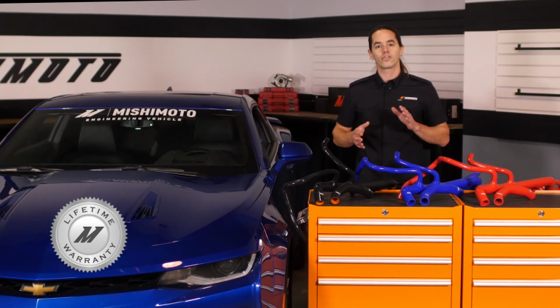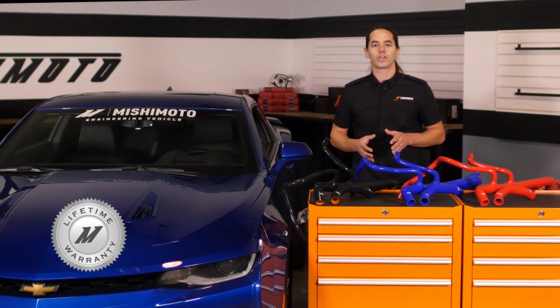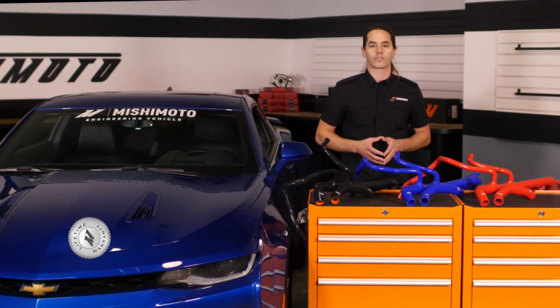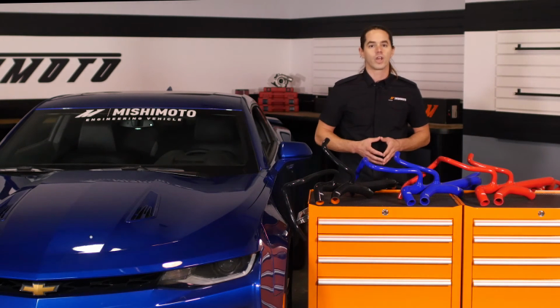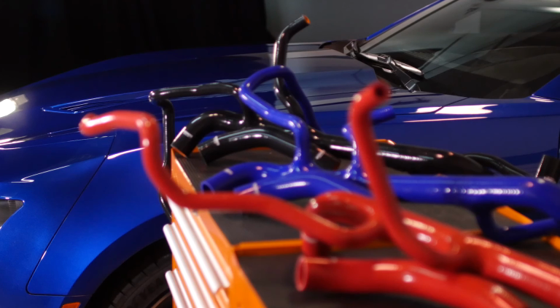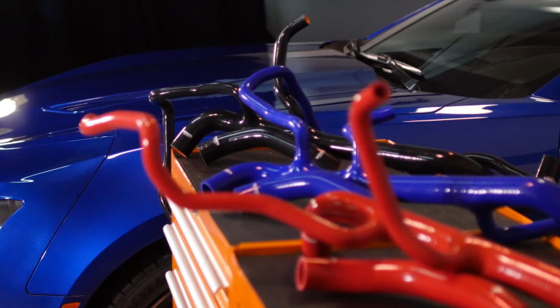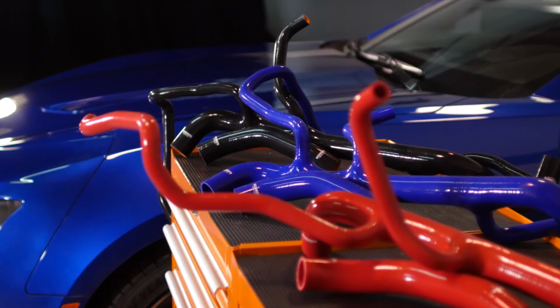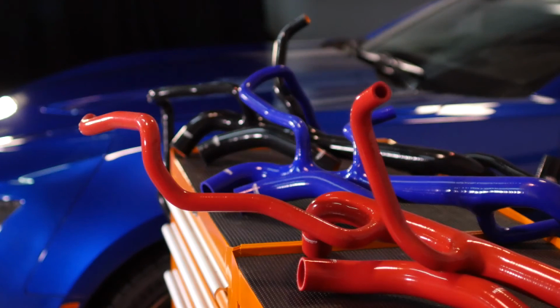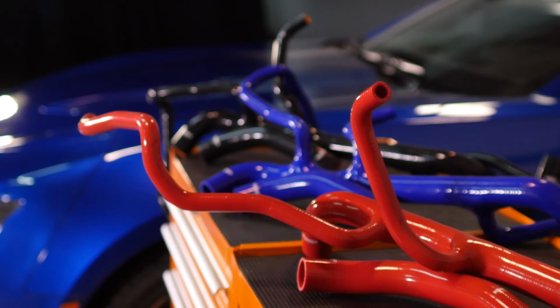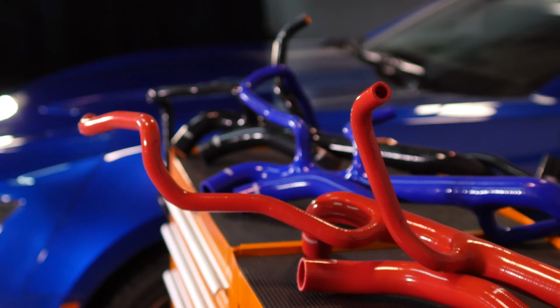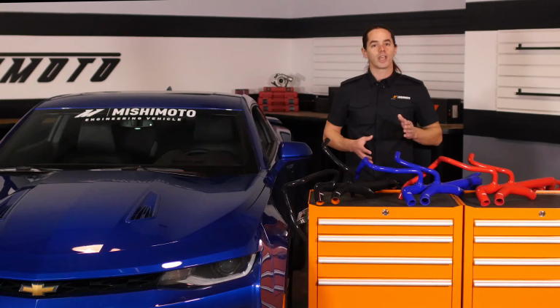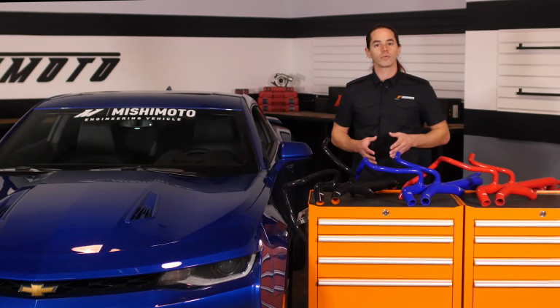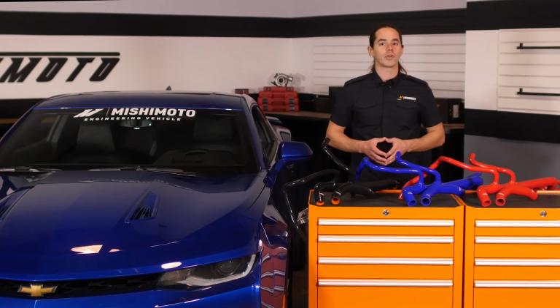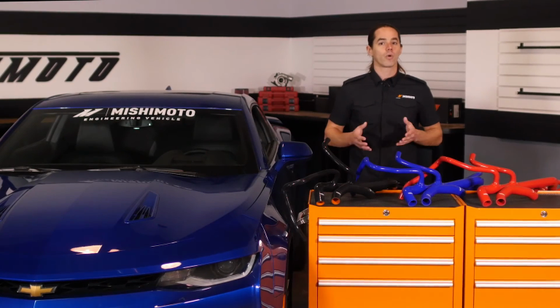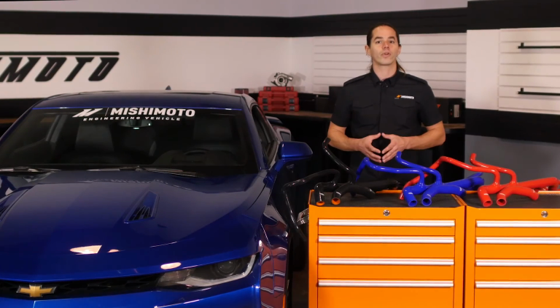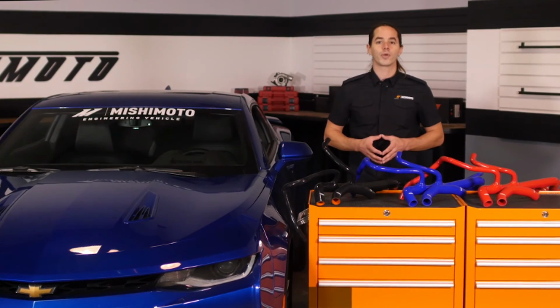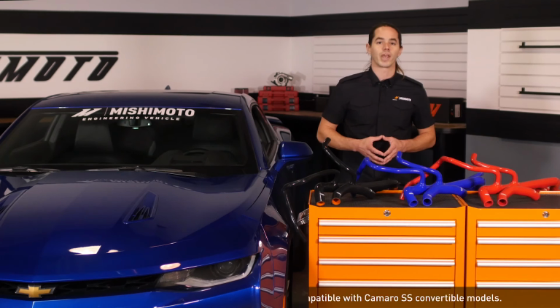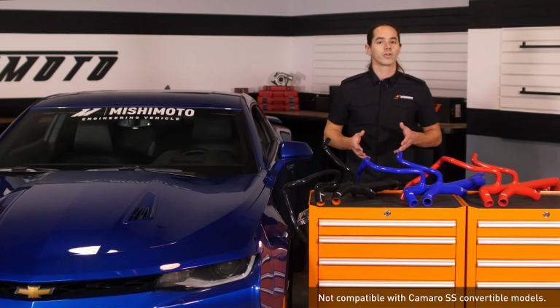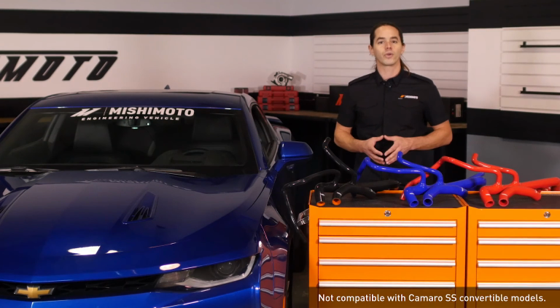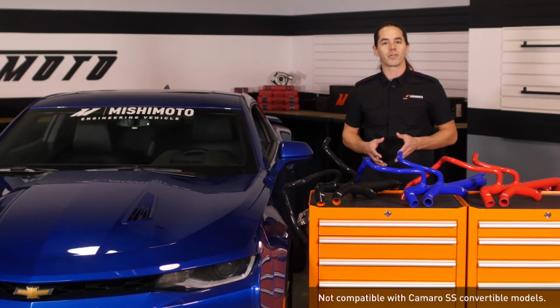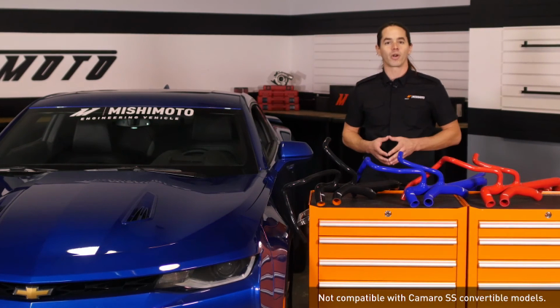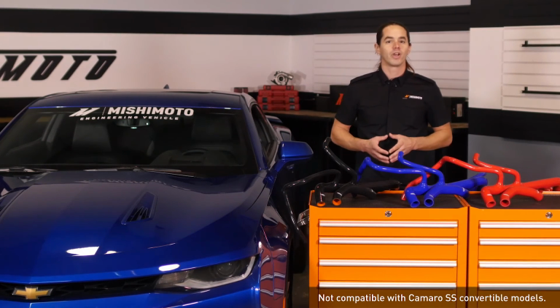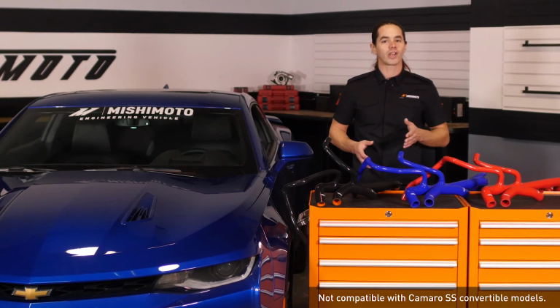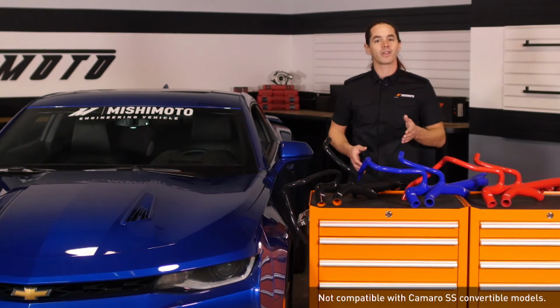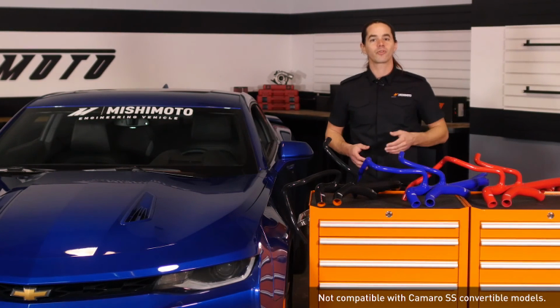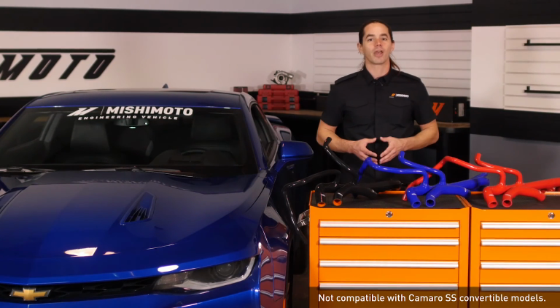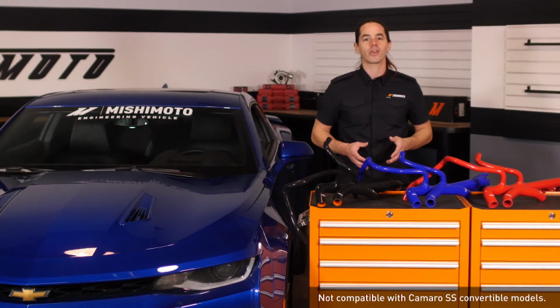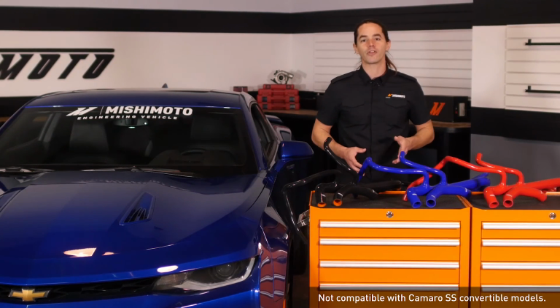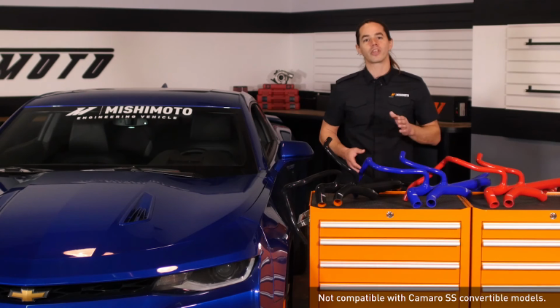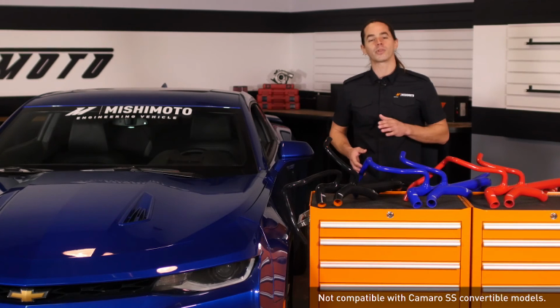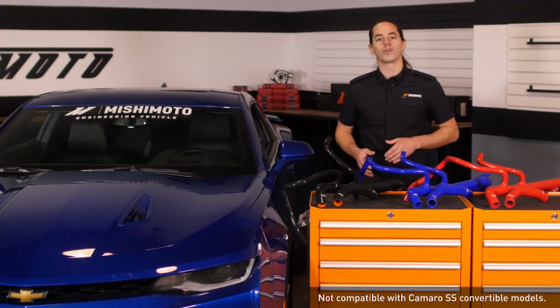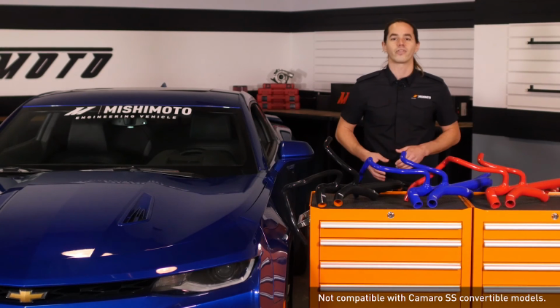So you know you can trust it. Whether you're looking to replace your worn-out factory hoses, increase reliability, or just dress up your engine bay, look no further than Mishimoto. Don't forget to like, subscribe, and check us out on Facebook to keep up with all of our new projects.